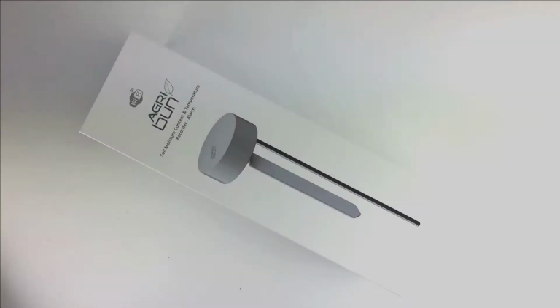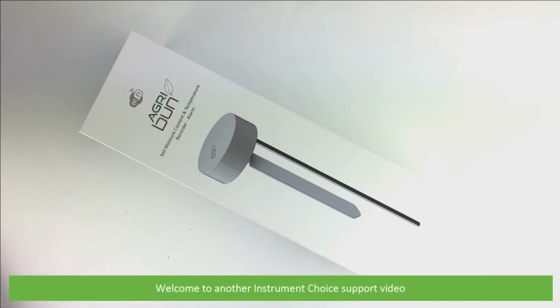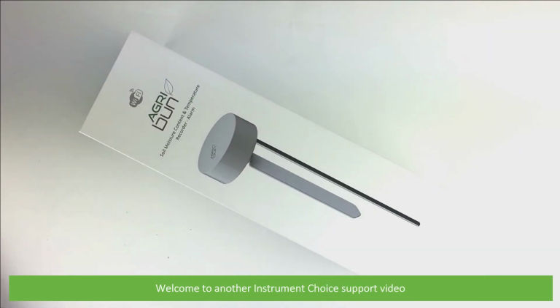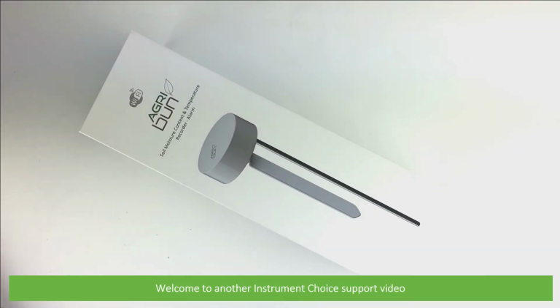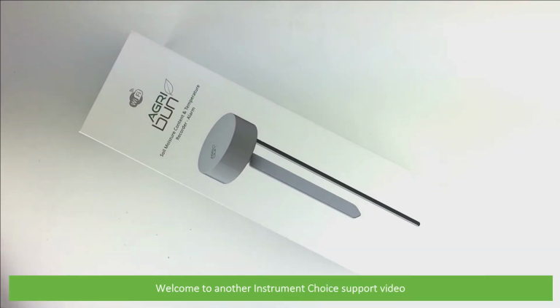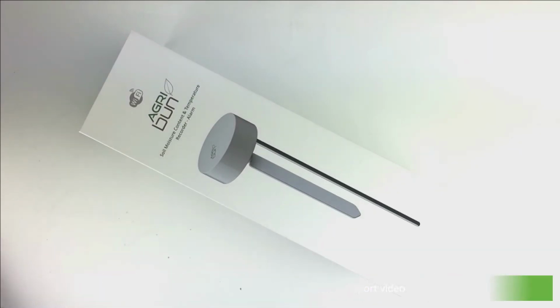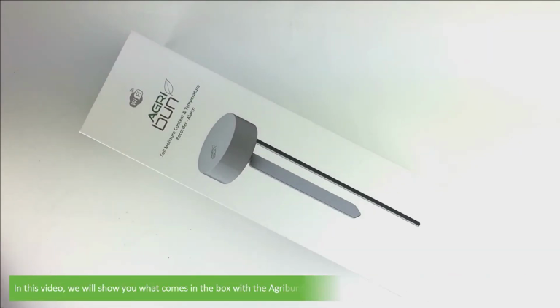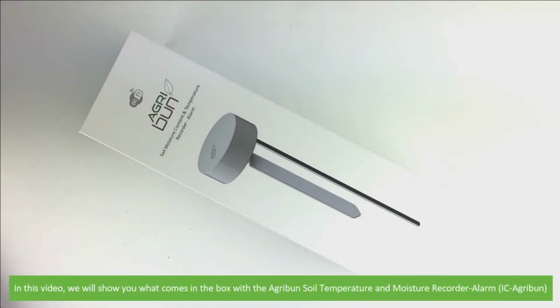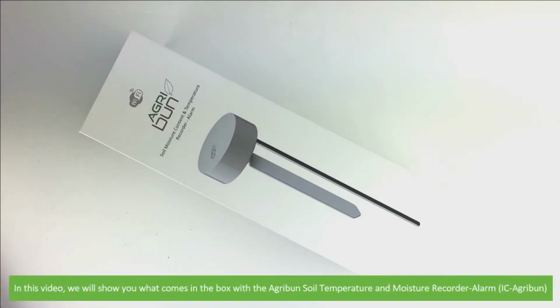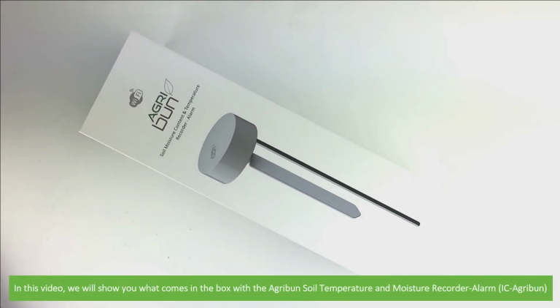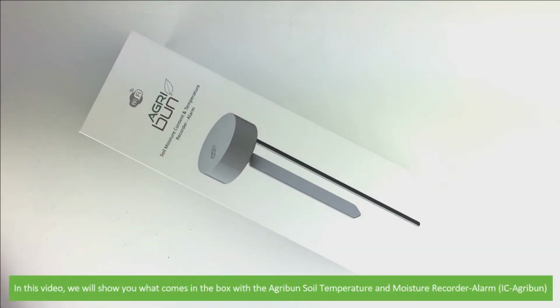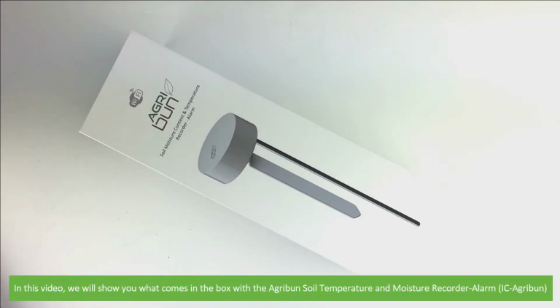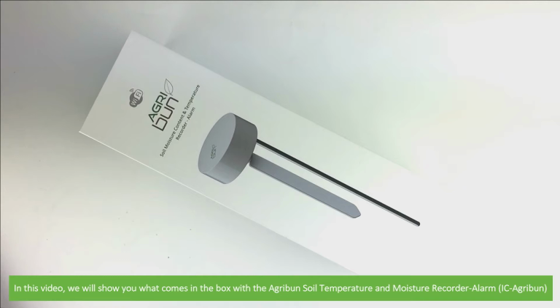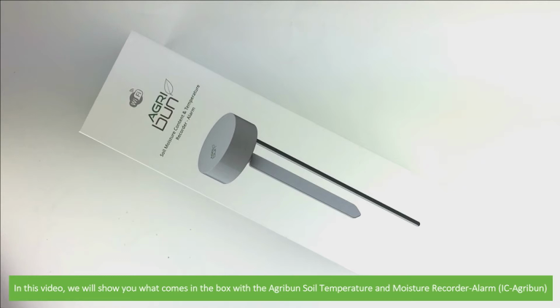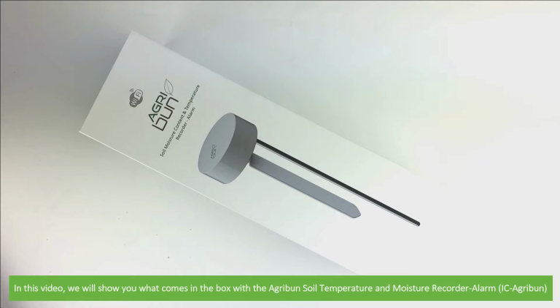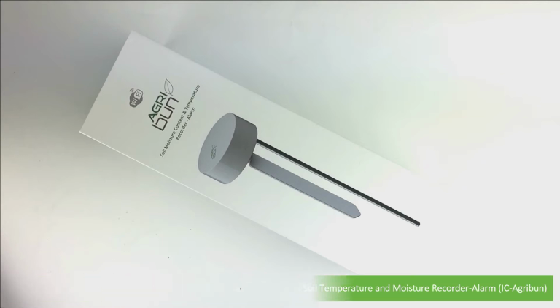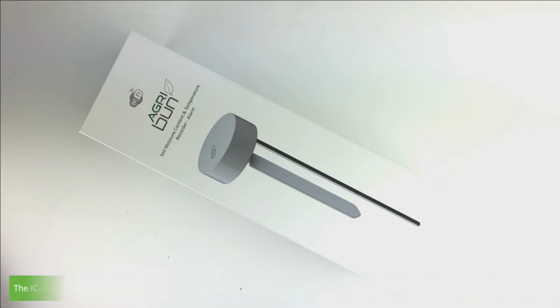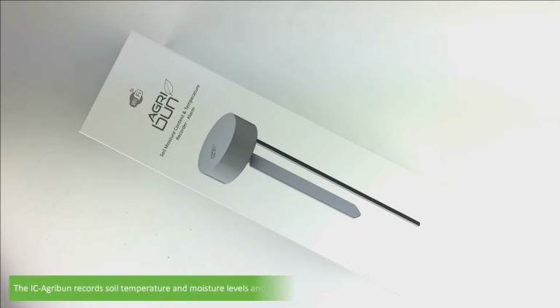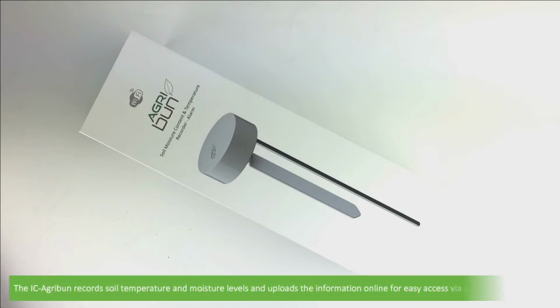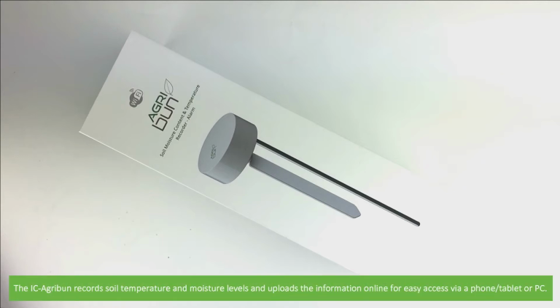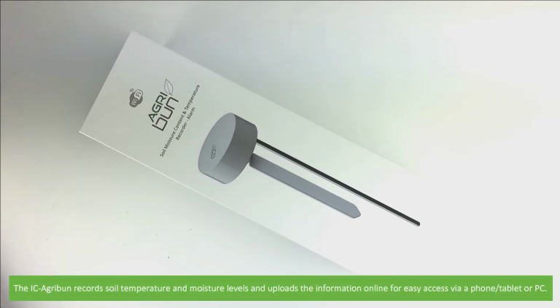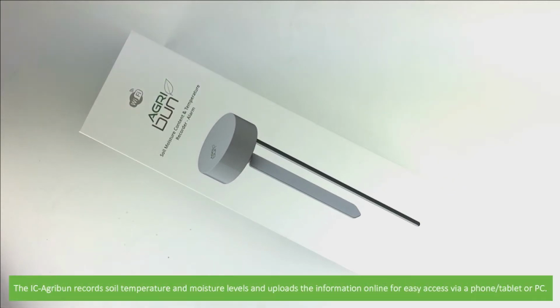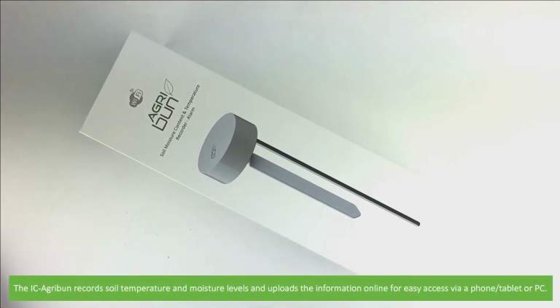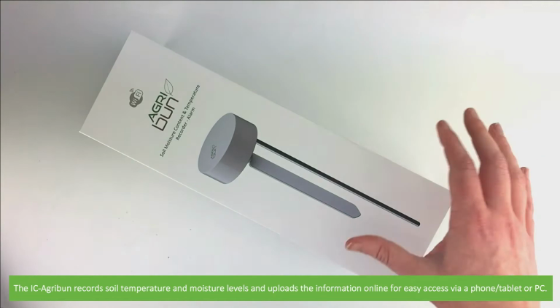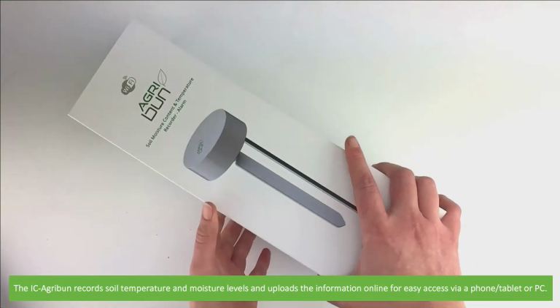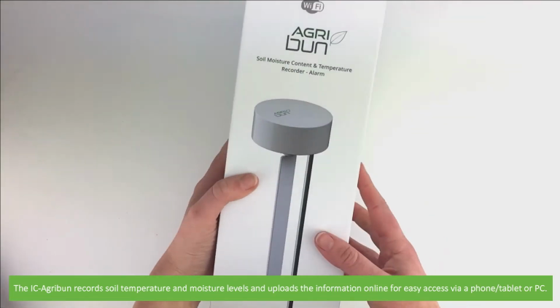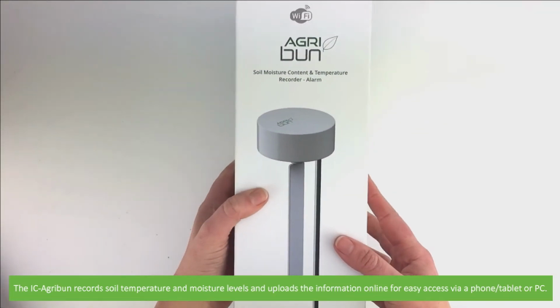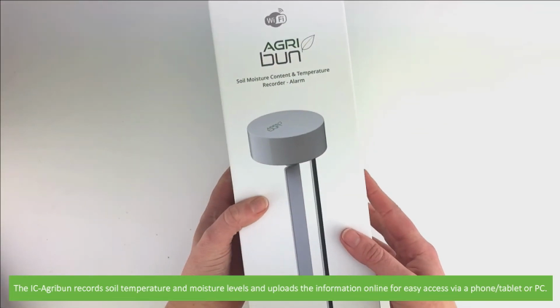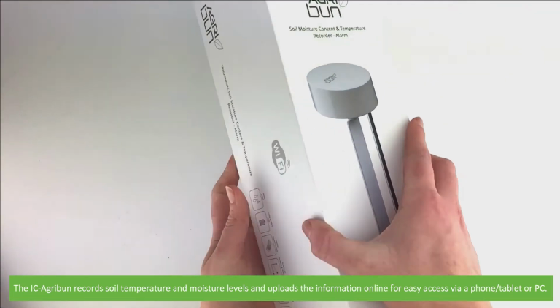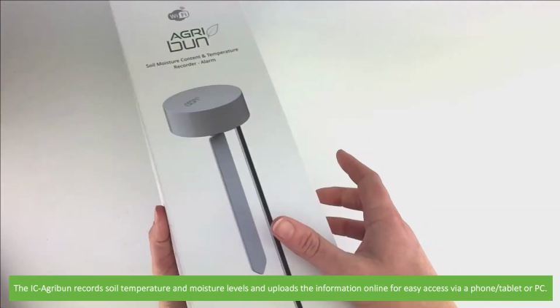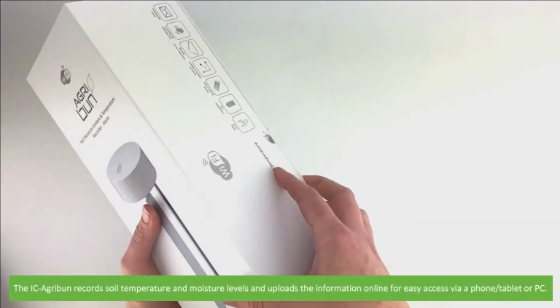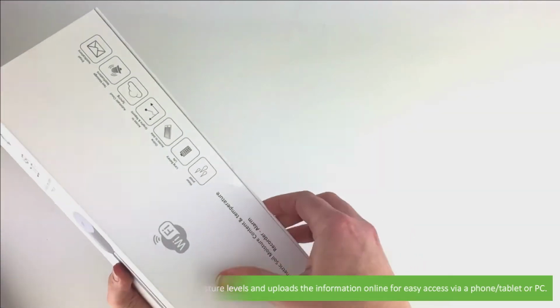Hi and welcome to another Instrument Choice support video. In this video we'll show you what comes in the box with the Agribun Soil Temperature and Moisture Recorder with Alarm. The IC Agribun records soil temperature and moisture levels and uploads the information online for easy access via a phone, tablet or PC.